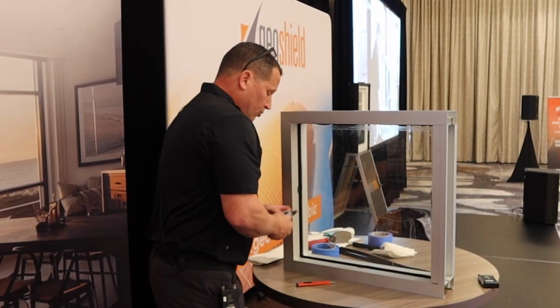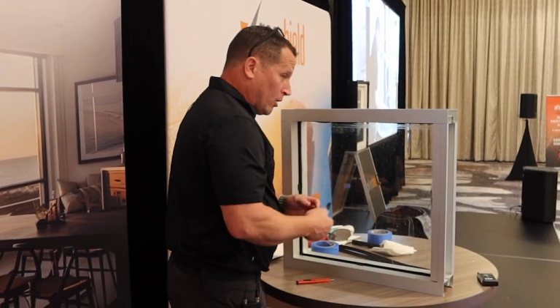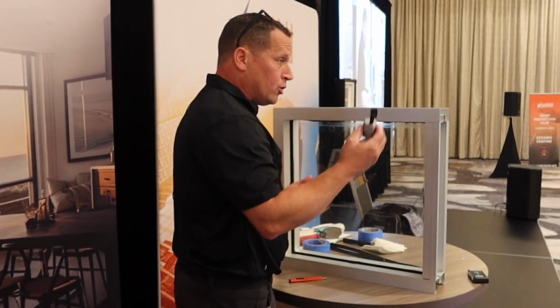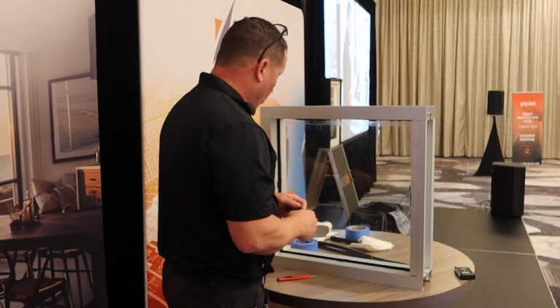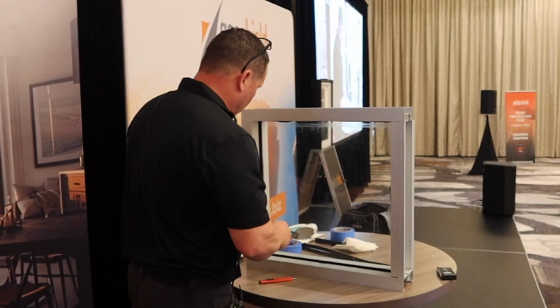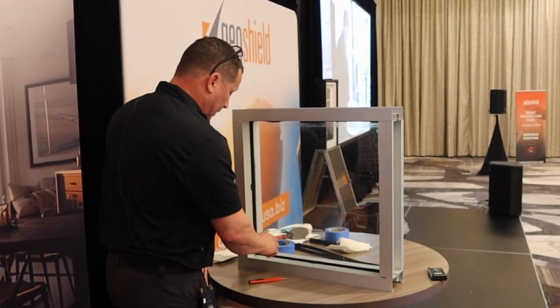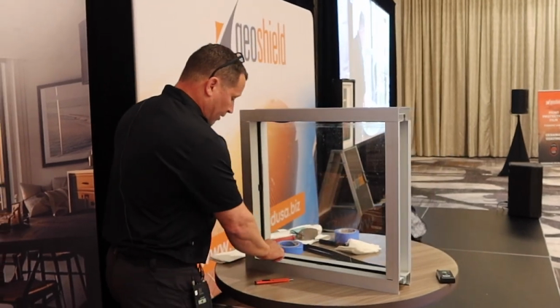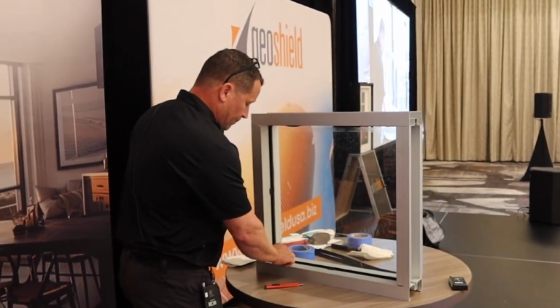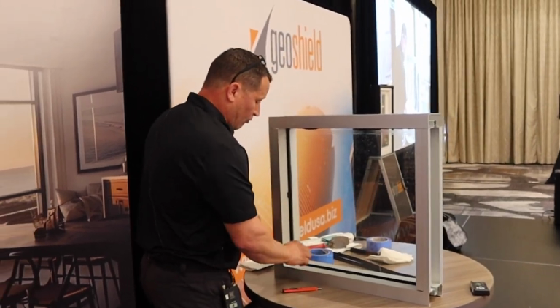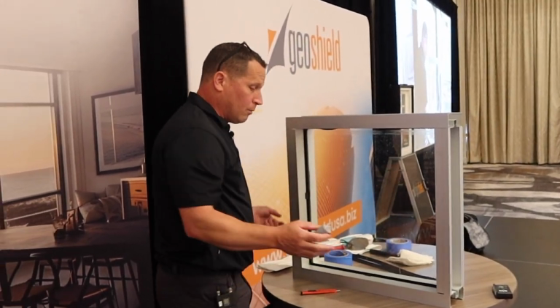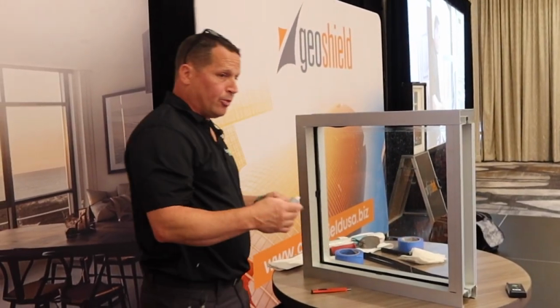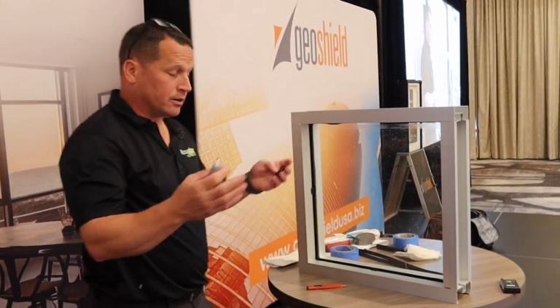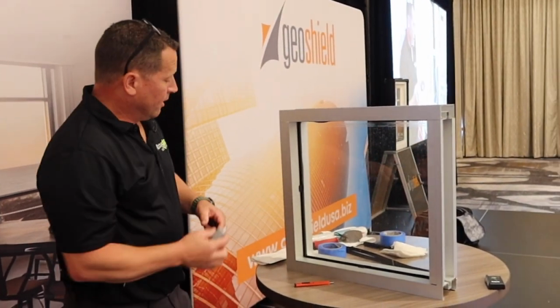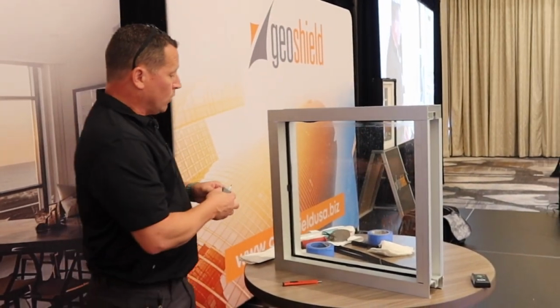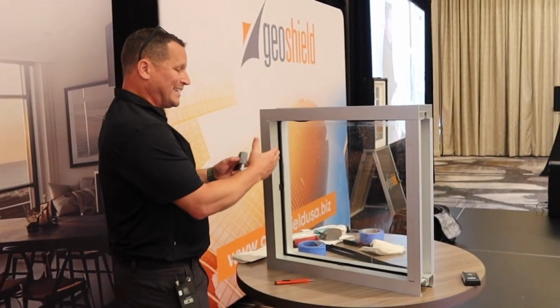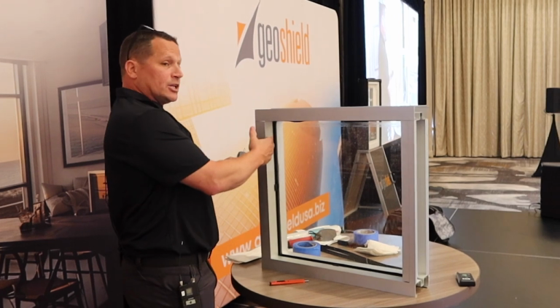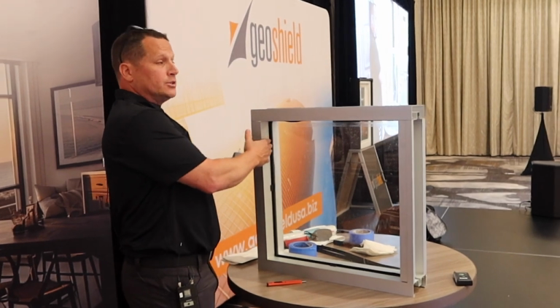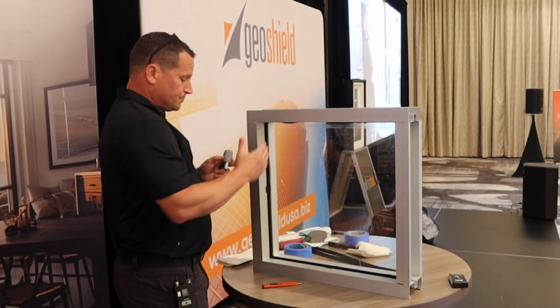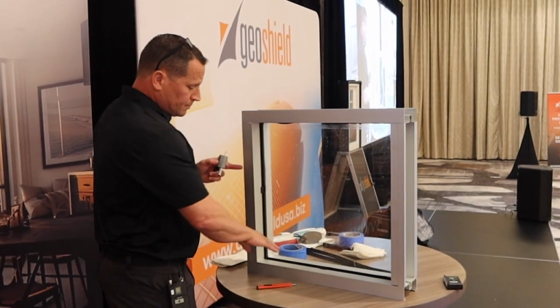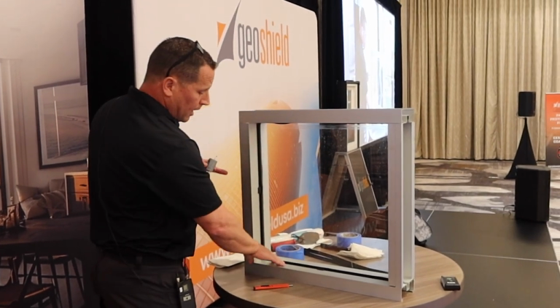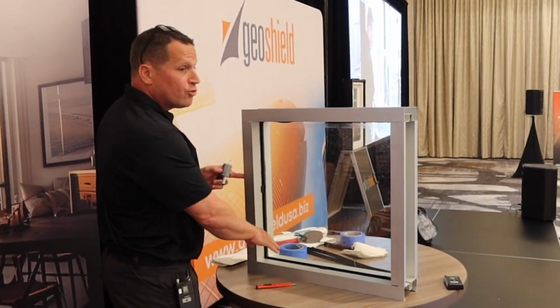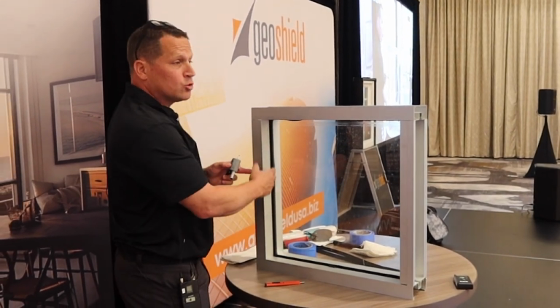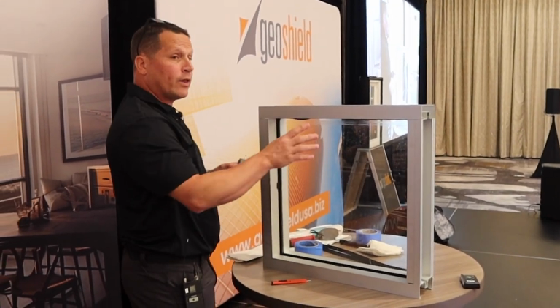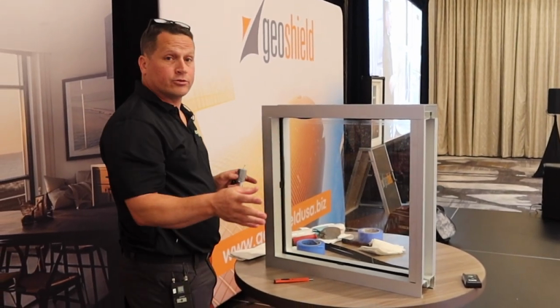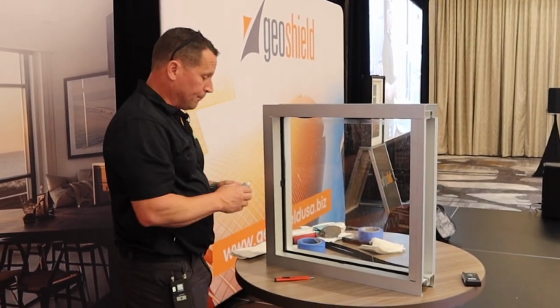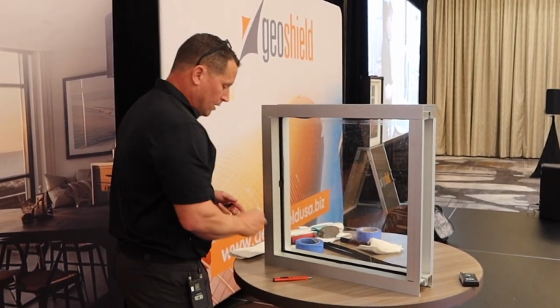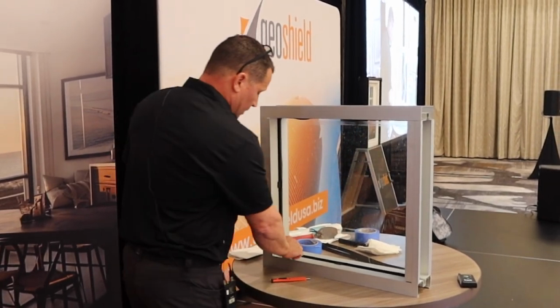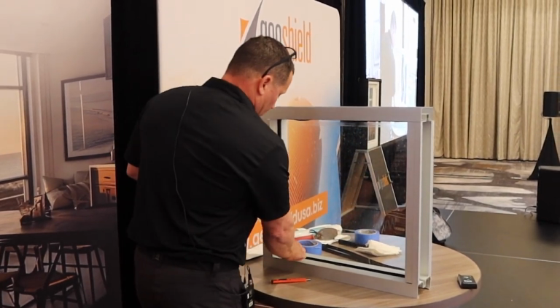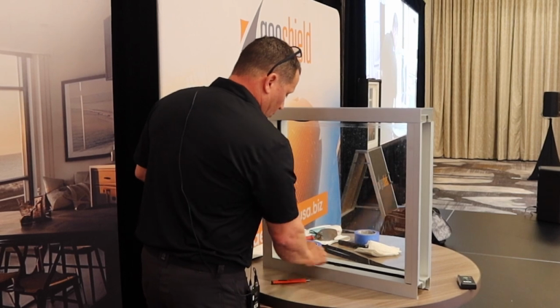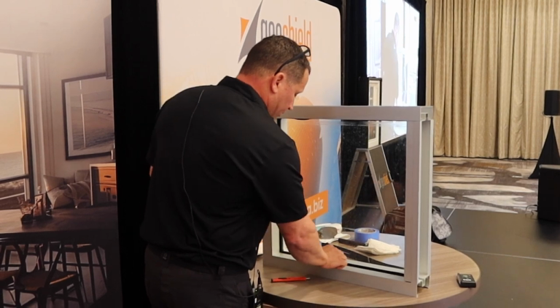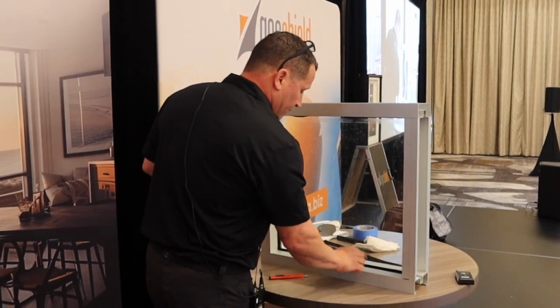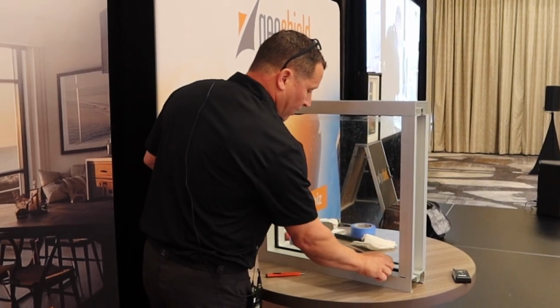So the first thing we're going to do is mark the window for where the tape's going to go. Right now, theoretically, this window will be tinted edge to edge. It's close to the edge, no more than an eighth inch of a gap. So we're going to mark it in a few spots.